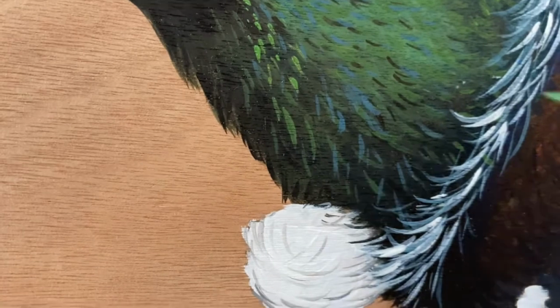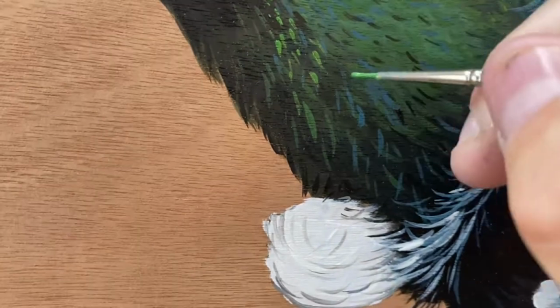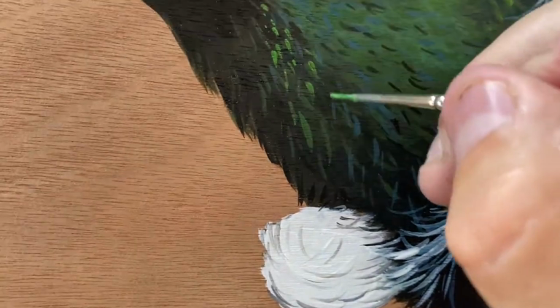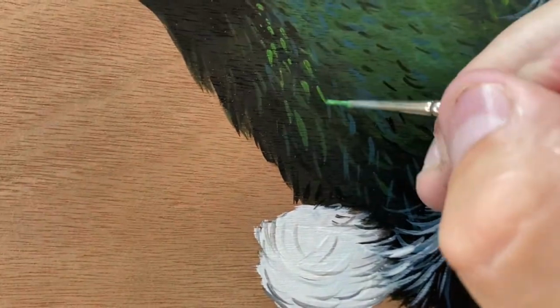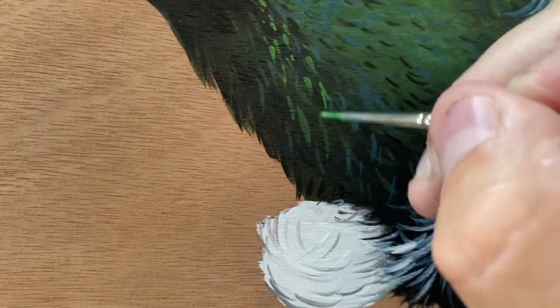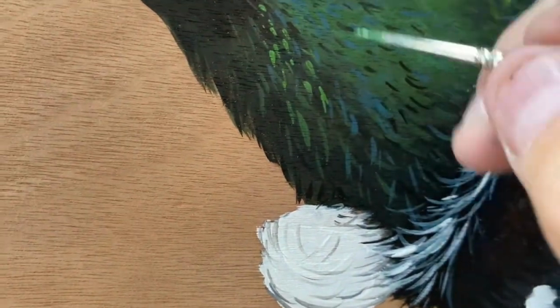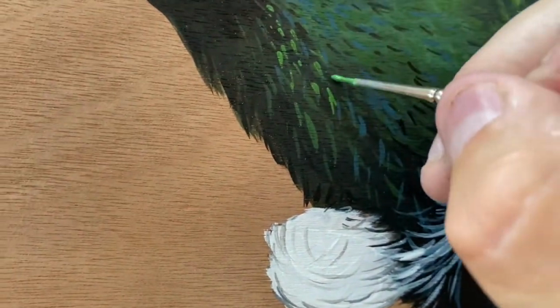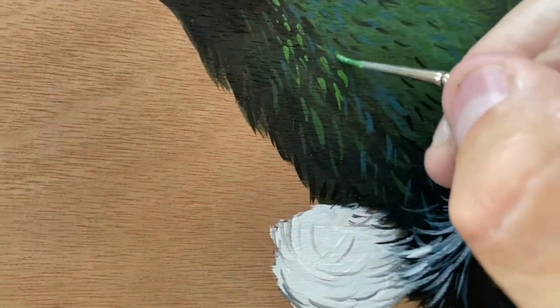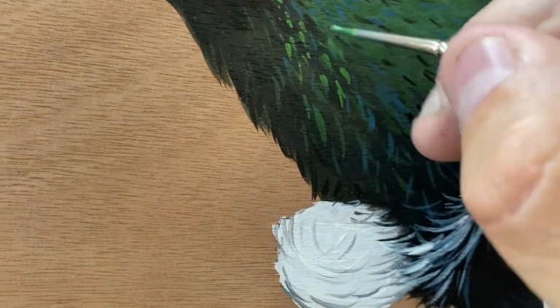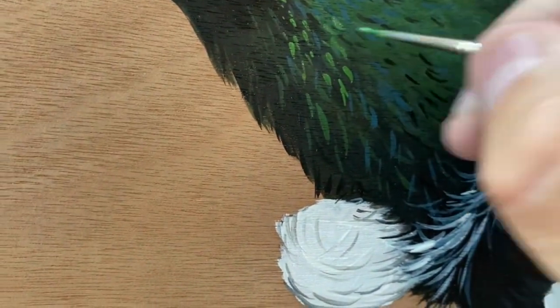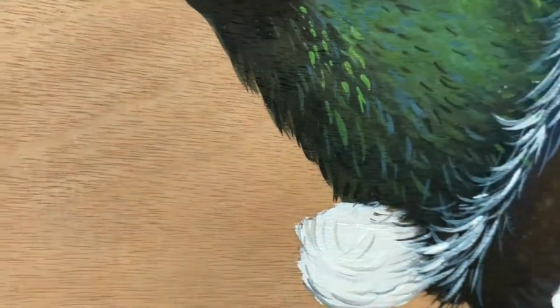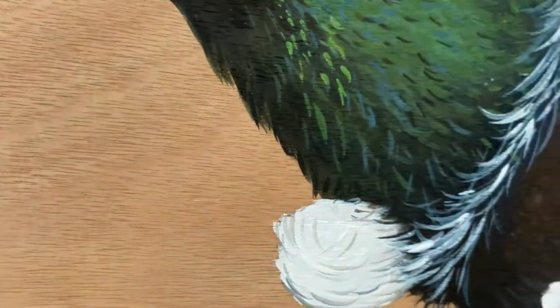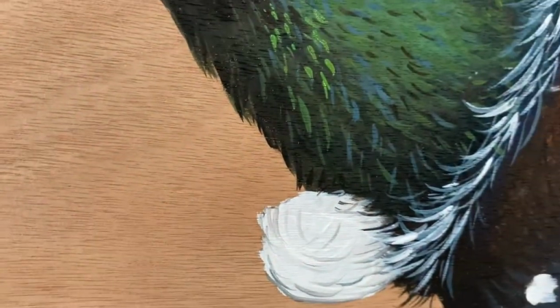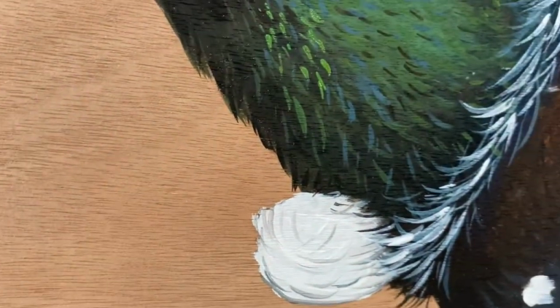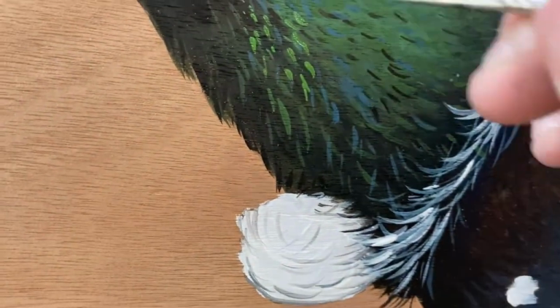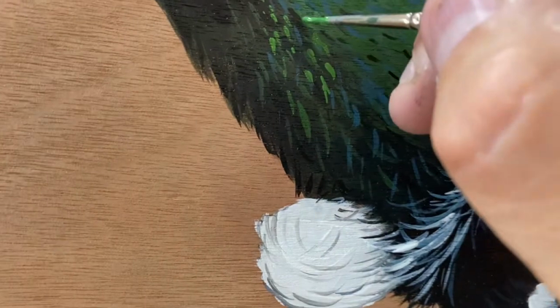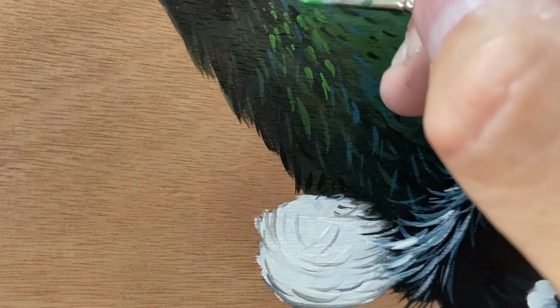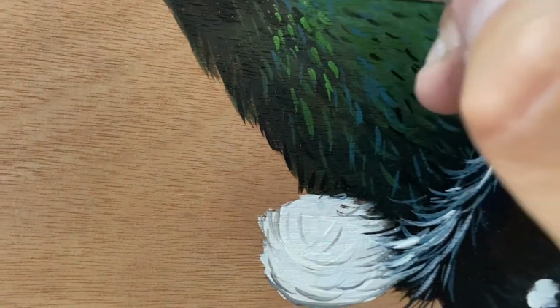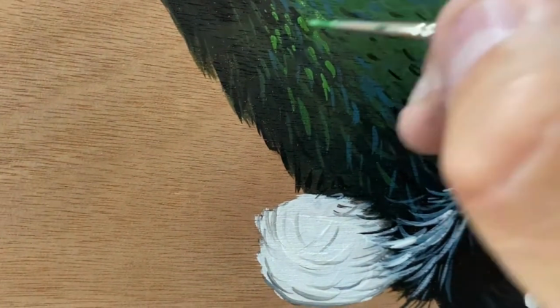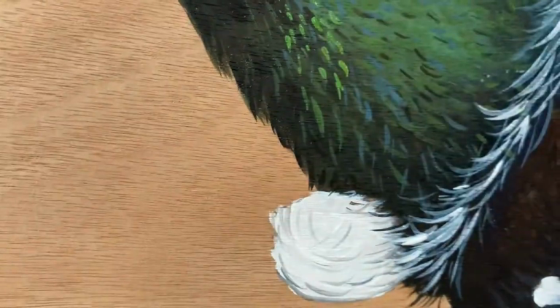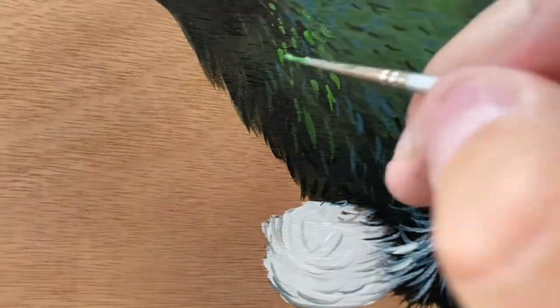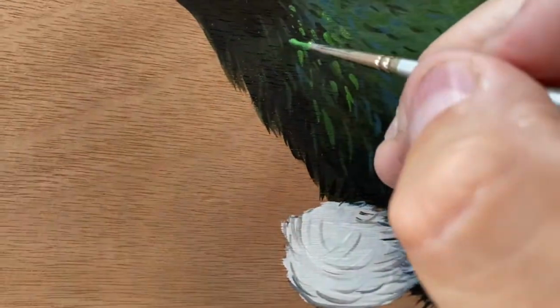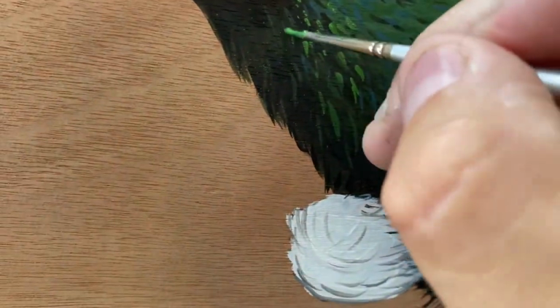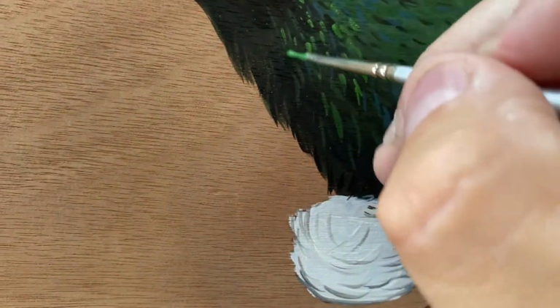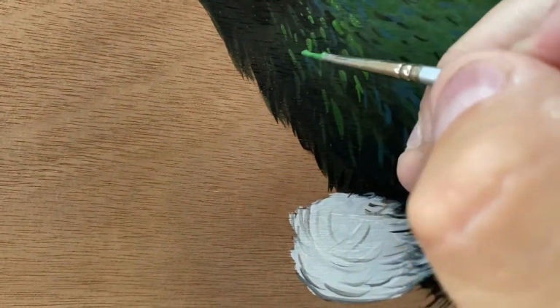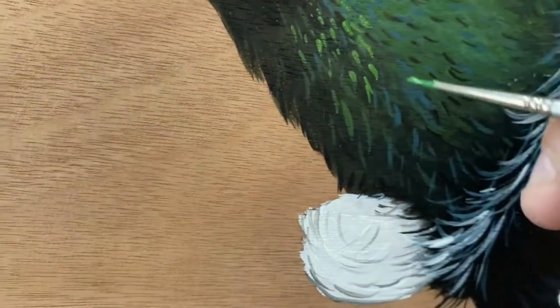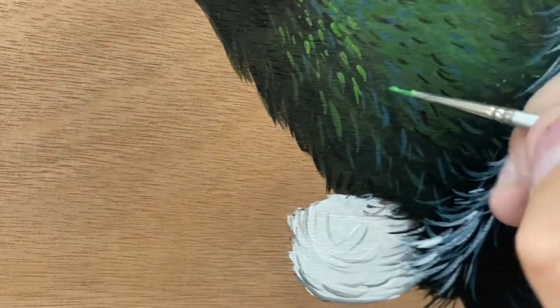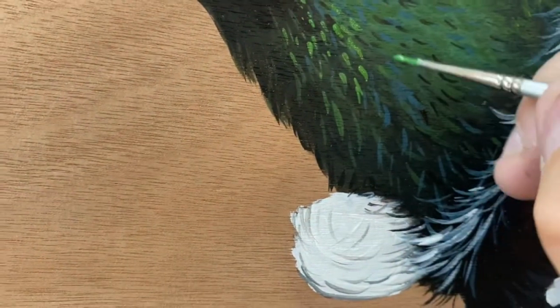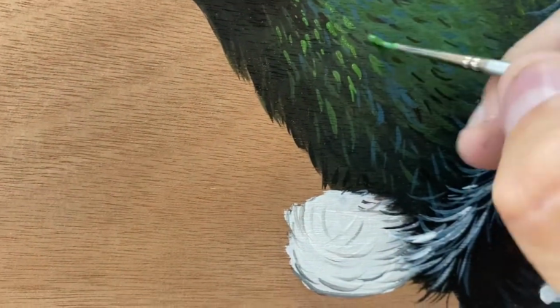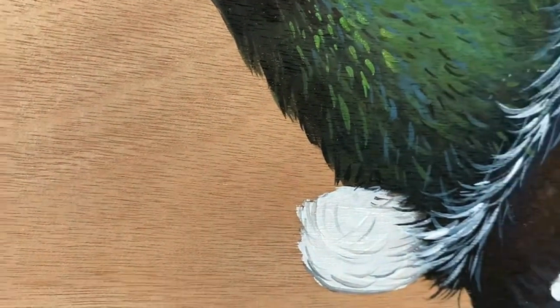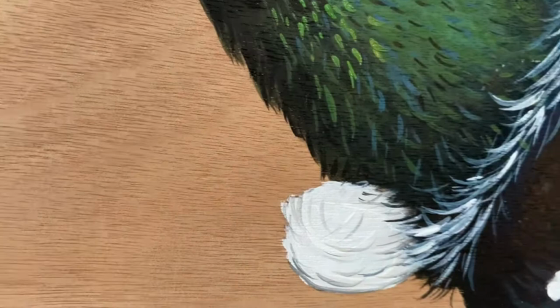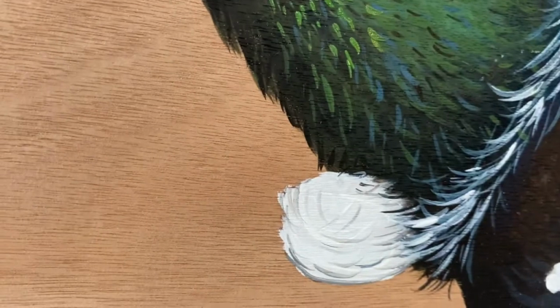So I'm just working in this green oxide here, kind of fading it into the dark area a little bit as well, and then into the light.